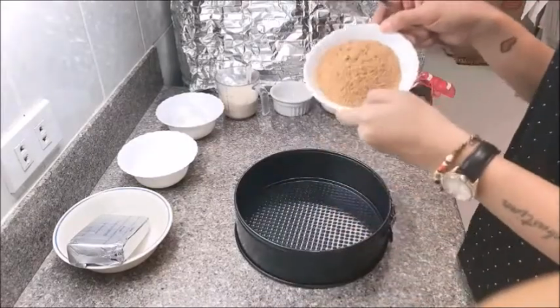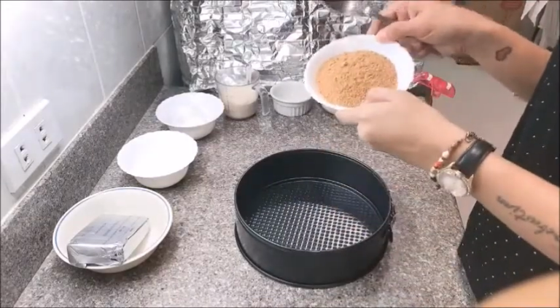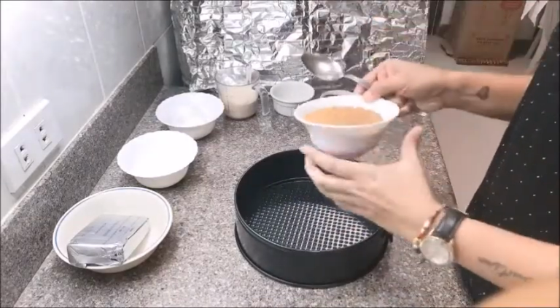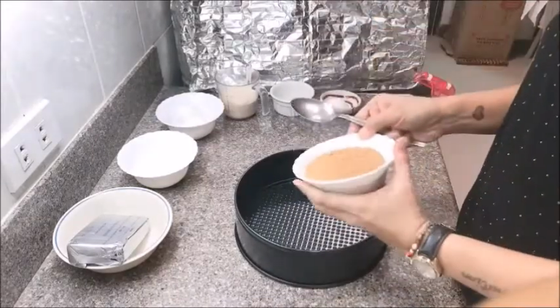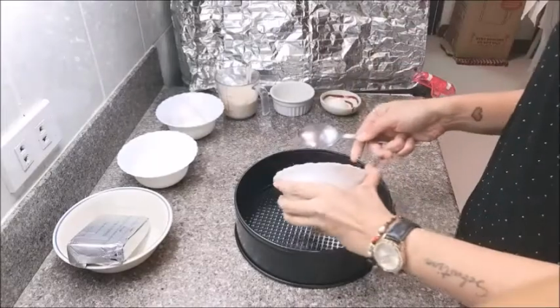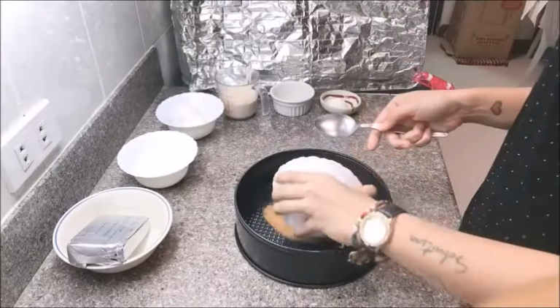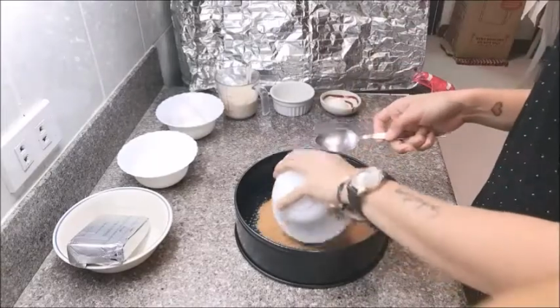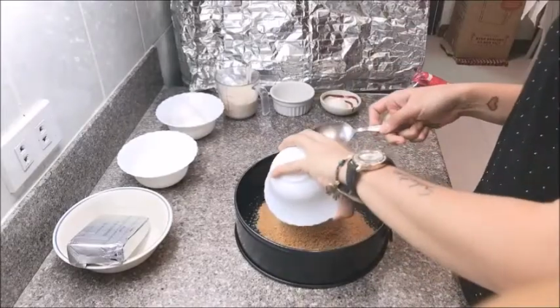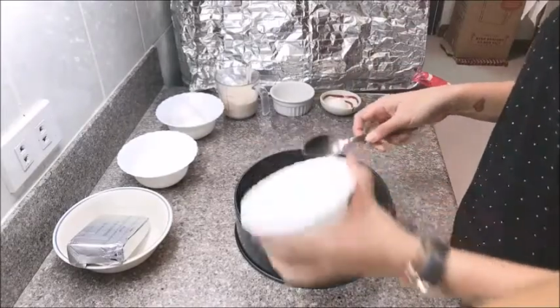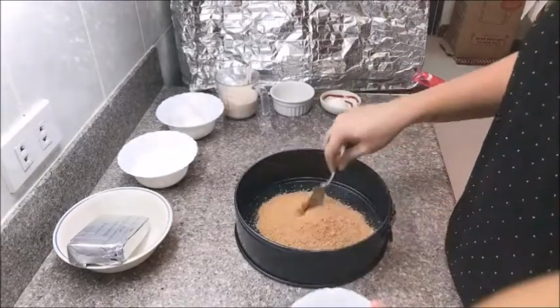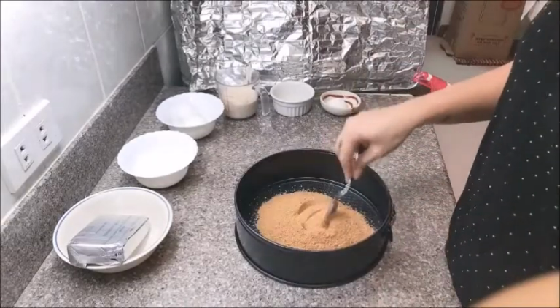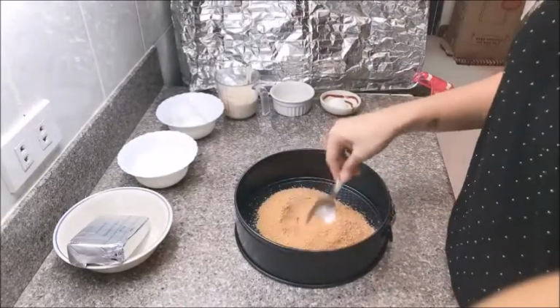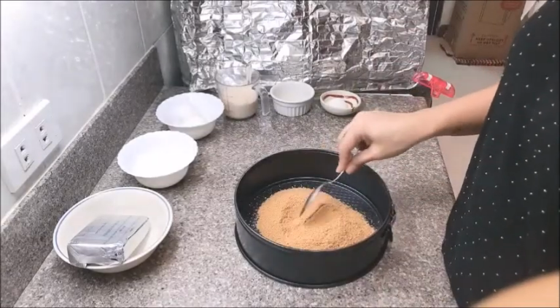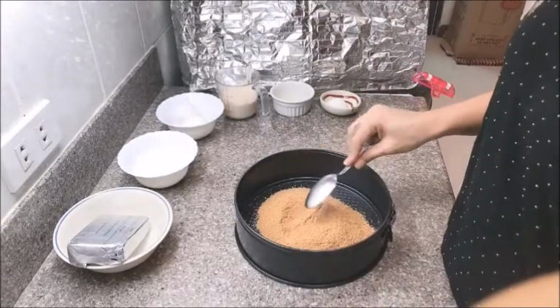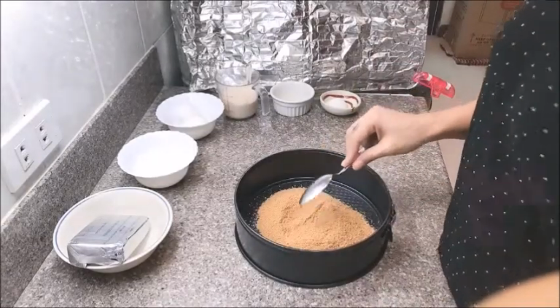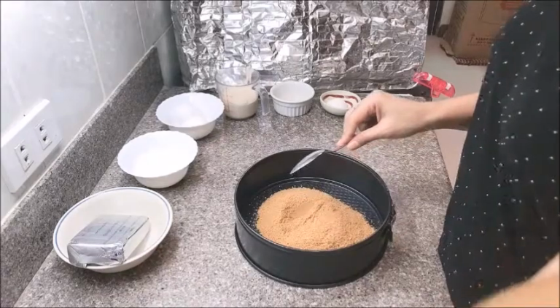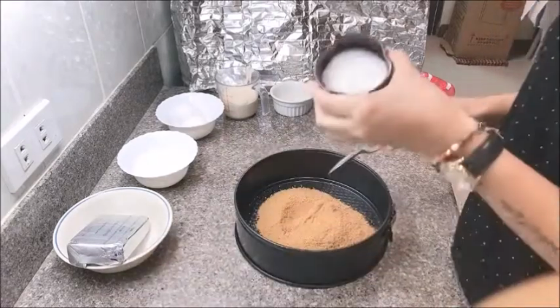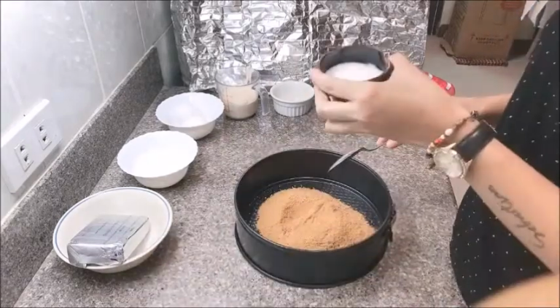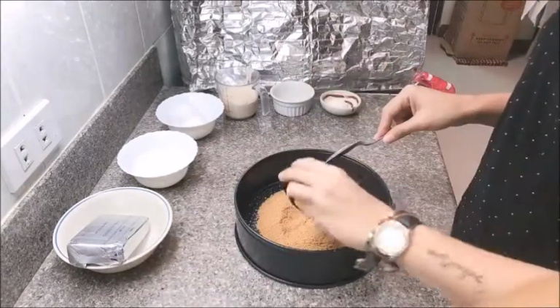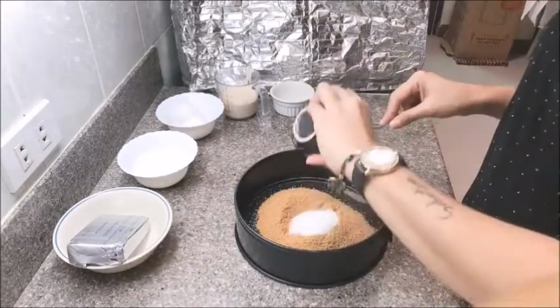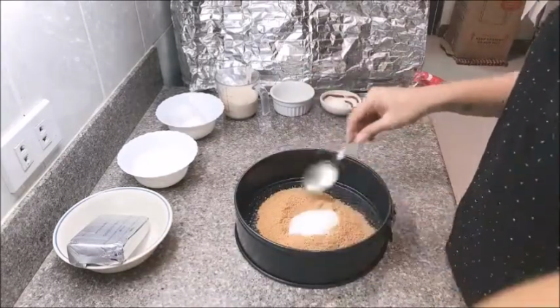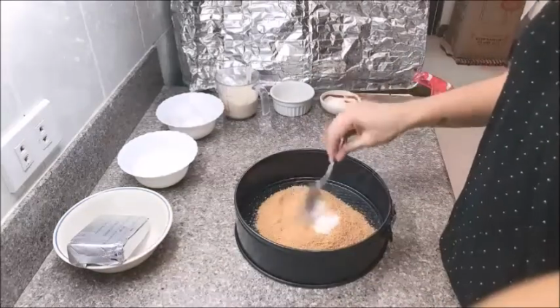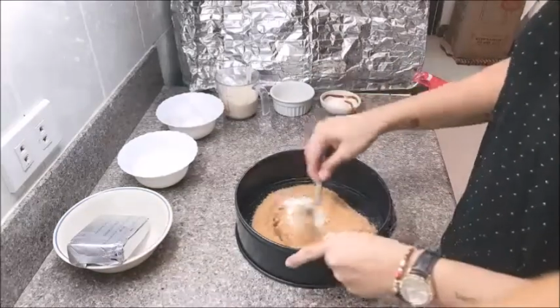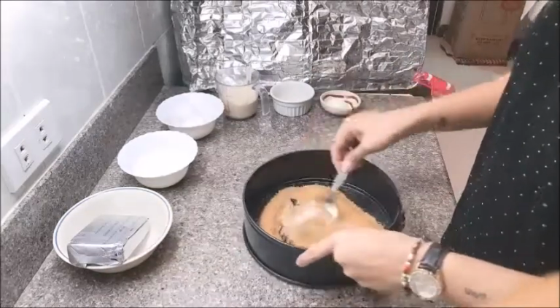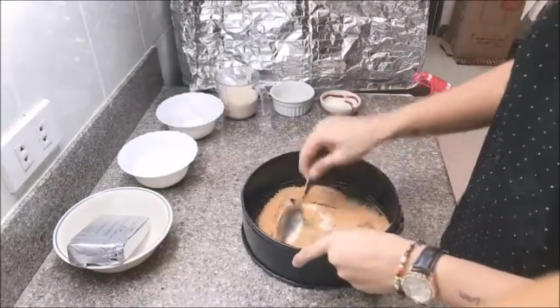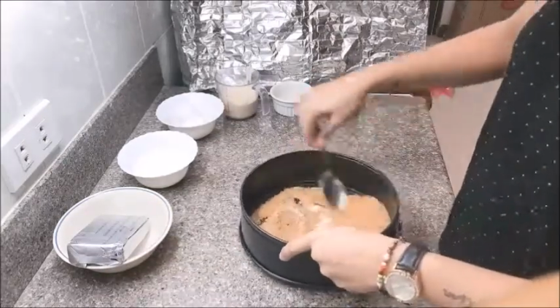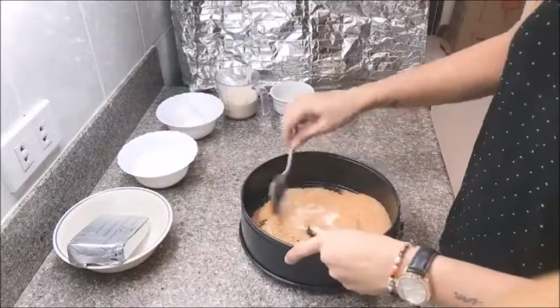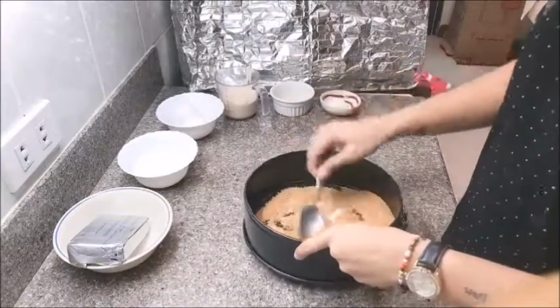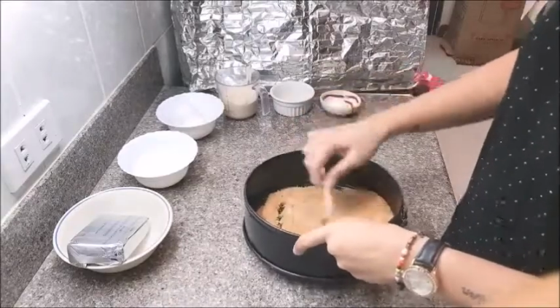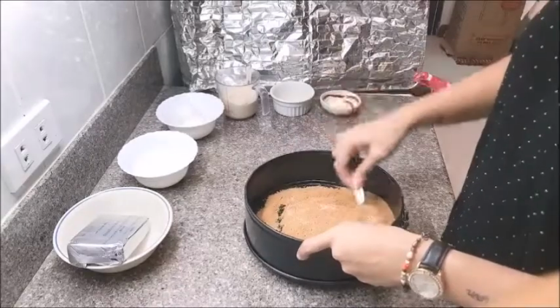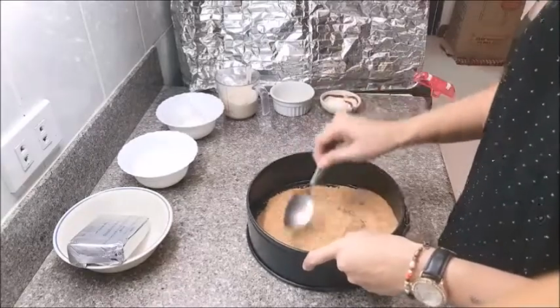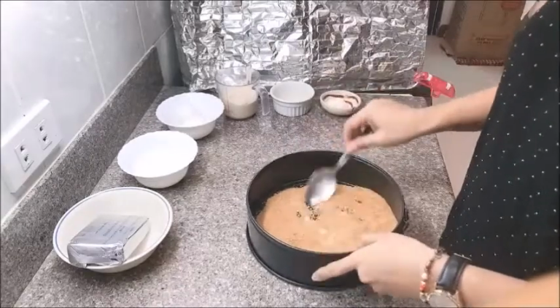We will start our cheesecake by first making the crust. Let us get our crushed graham crackers and place them on our cheesecake pan, then we will add our white sugar. Make sure you mix them well together so that no sugar is sticking out when you eat the crust.